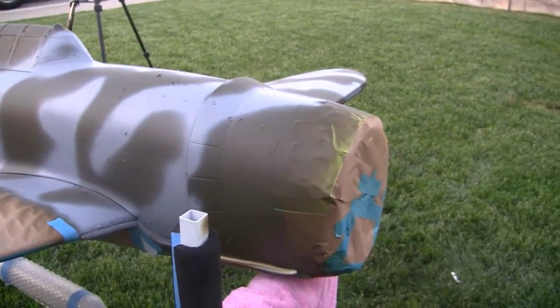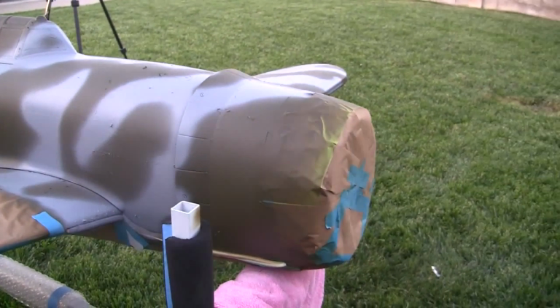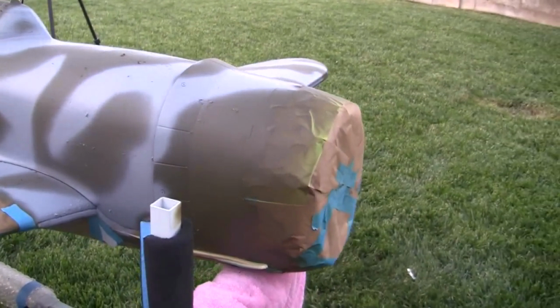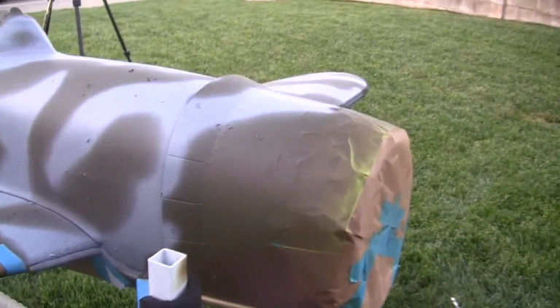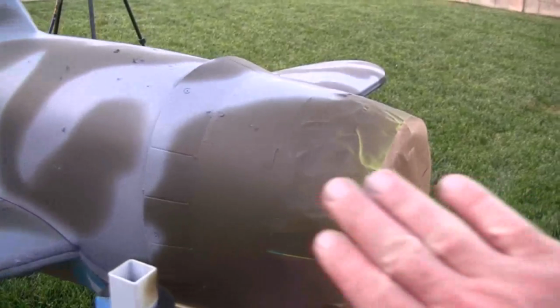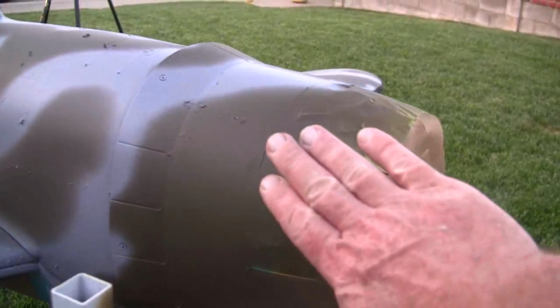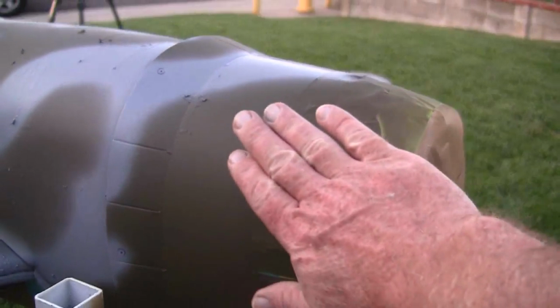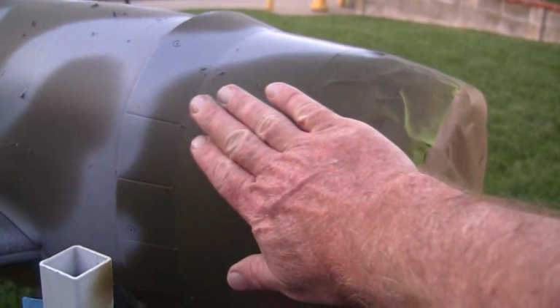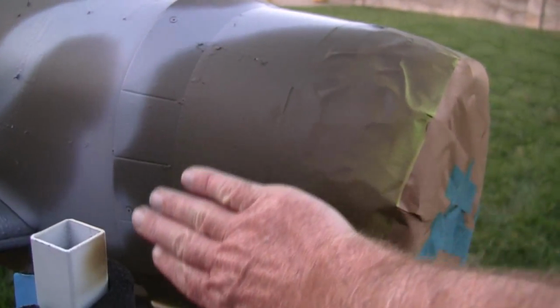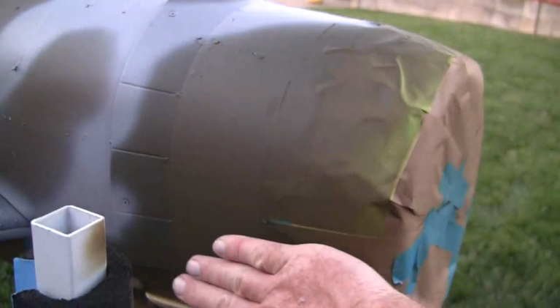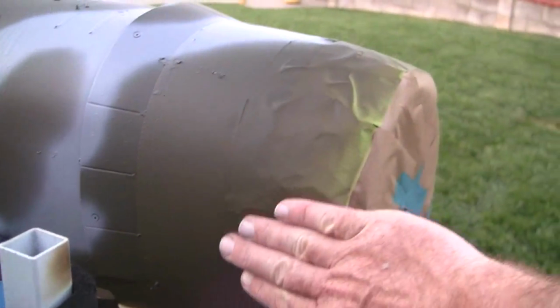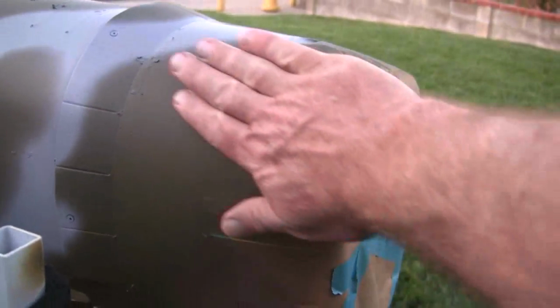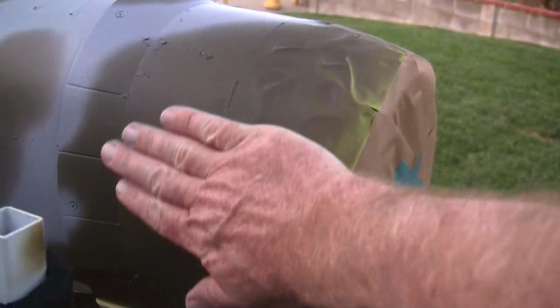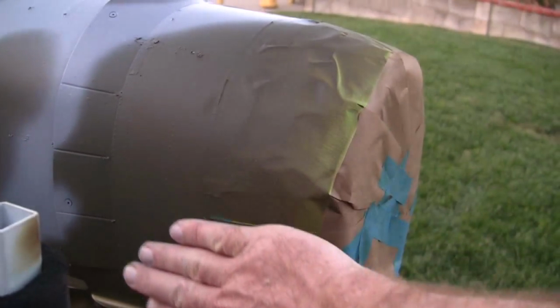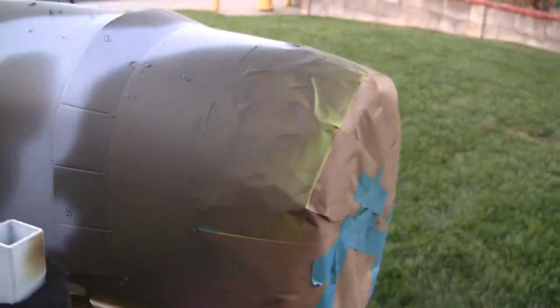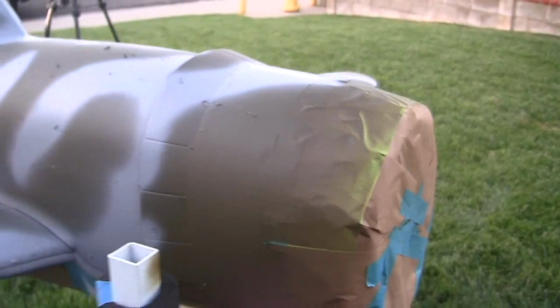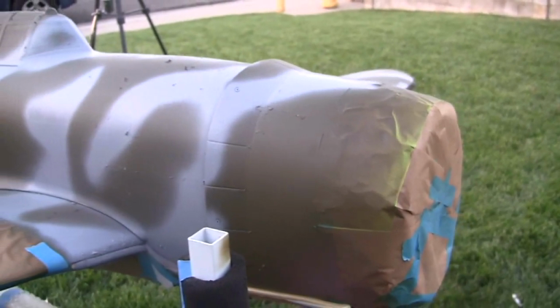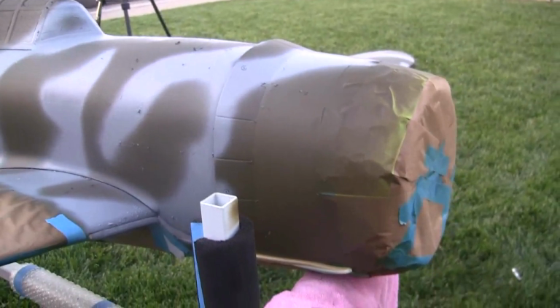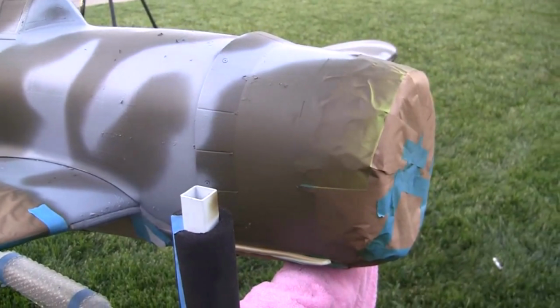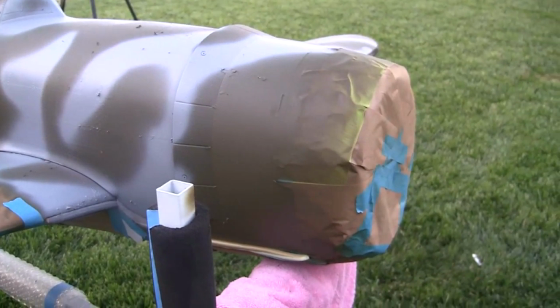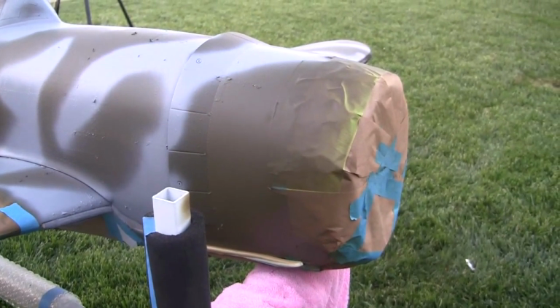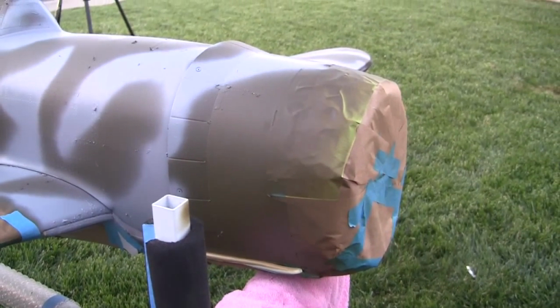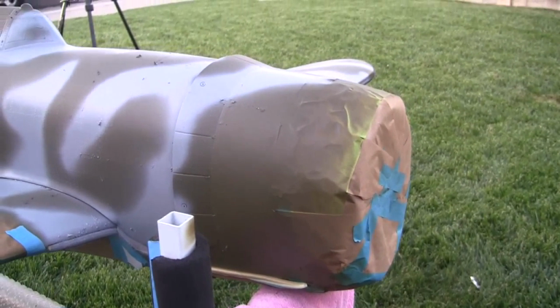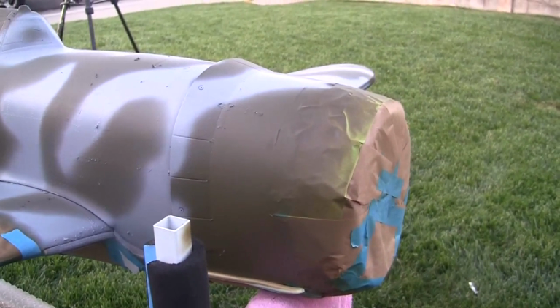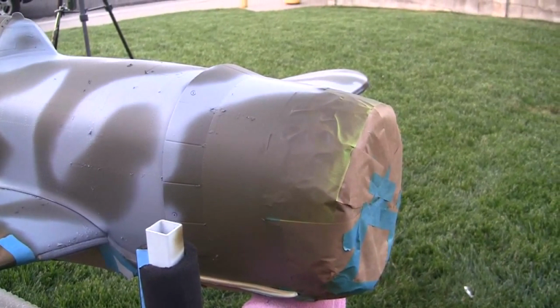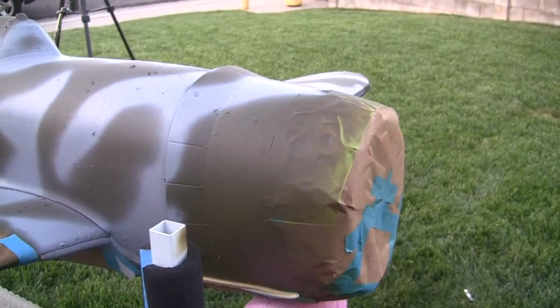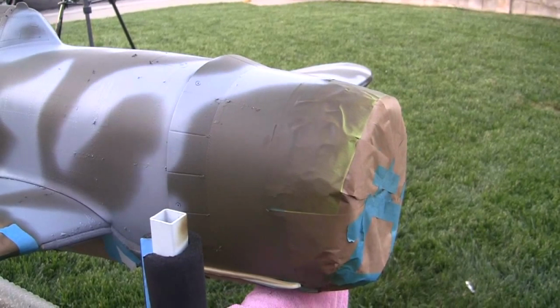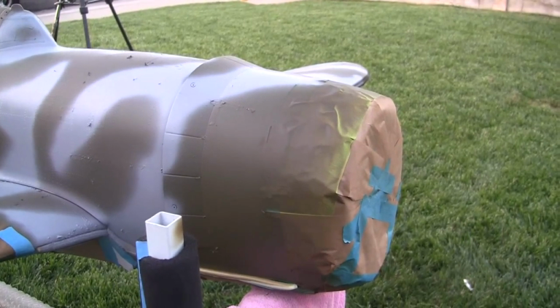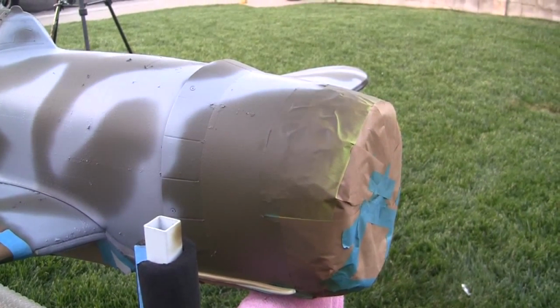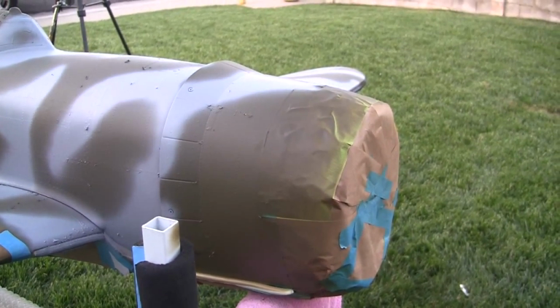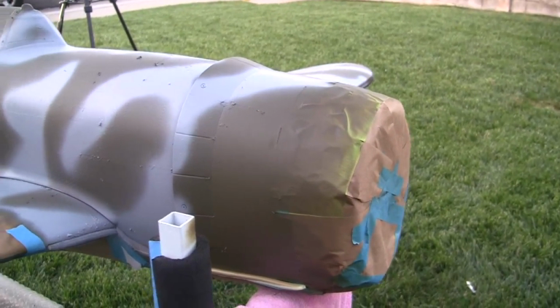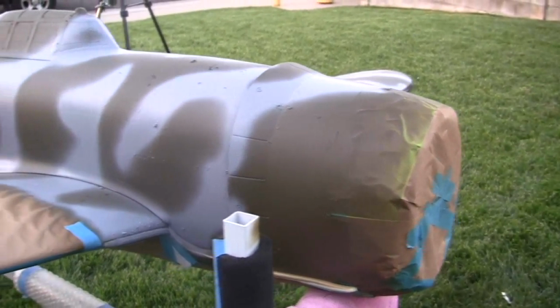I tried to leave on both sides of the cow this area open in gray, because there's nose art that goes there and I didn't want her to have to bridge the gulf between two colors.